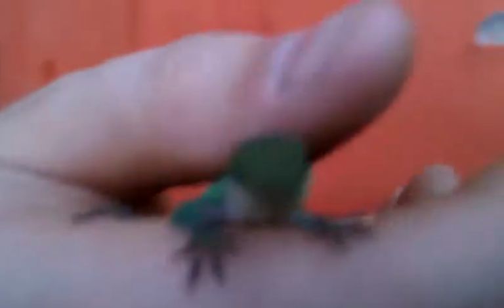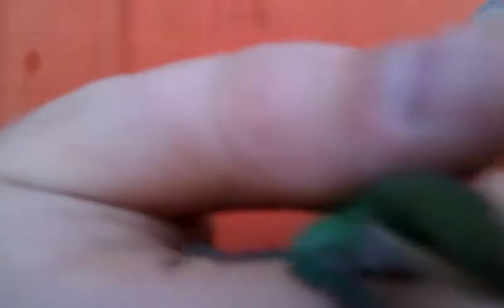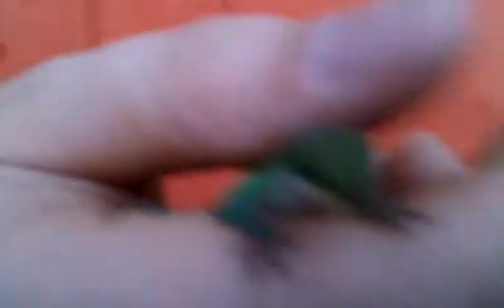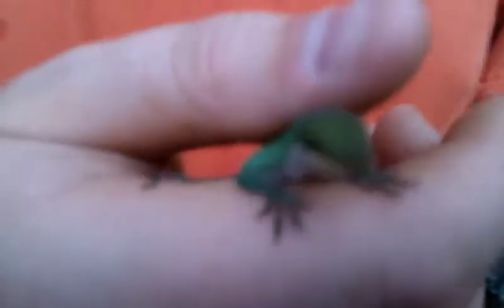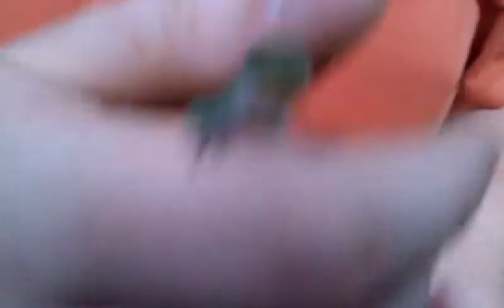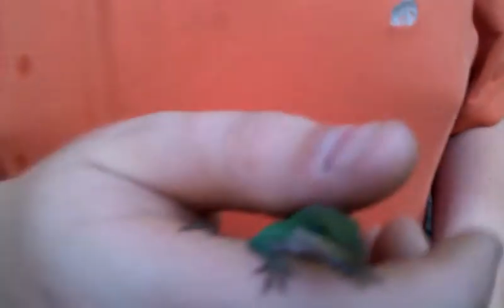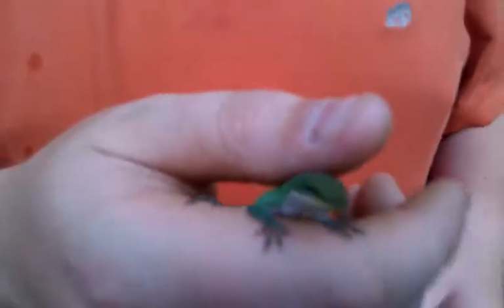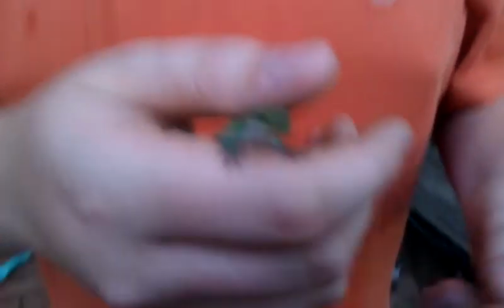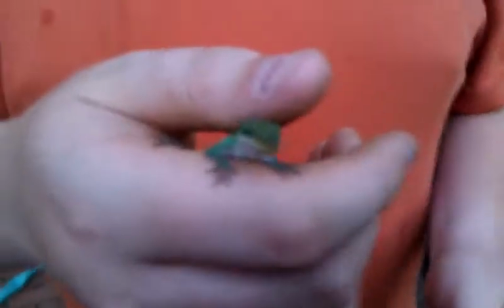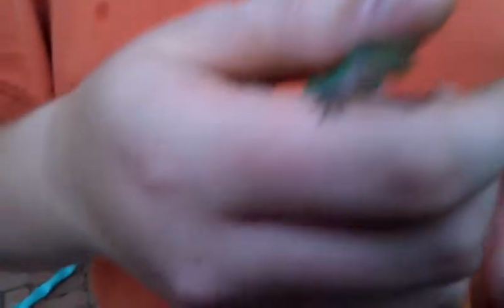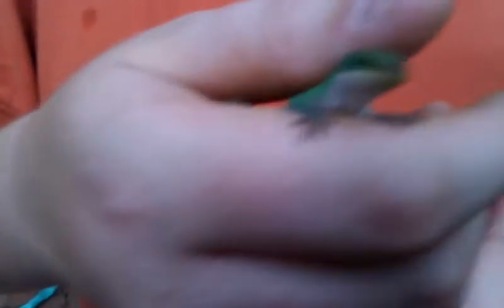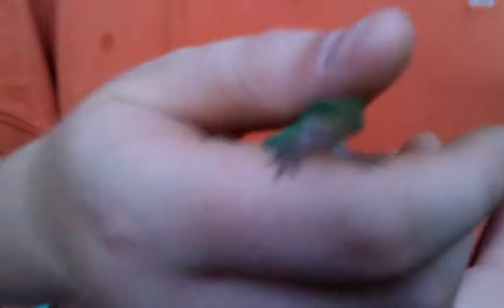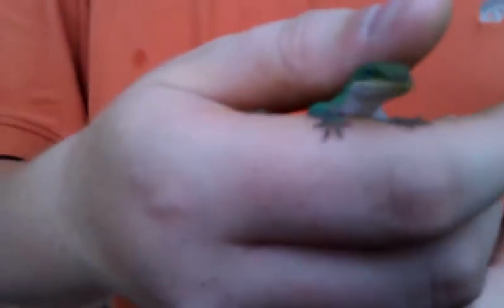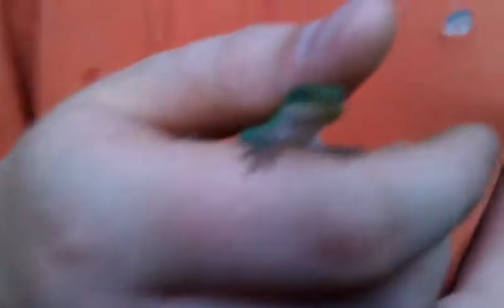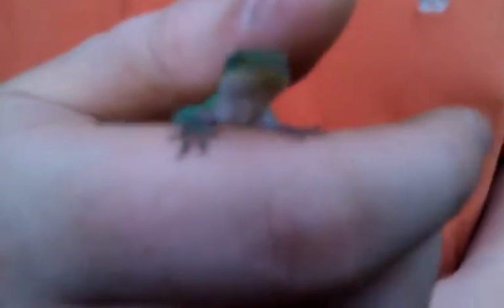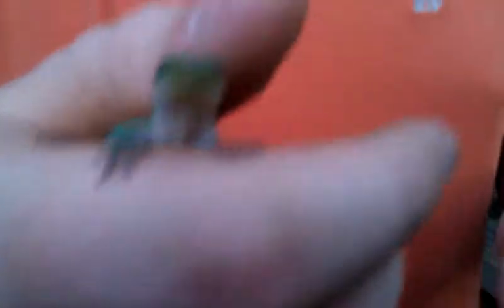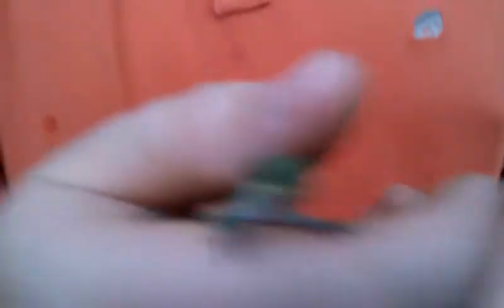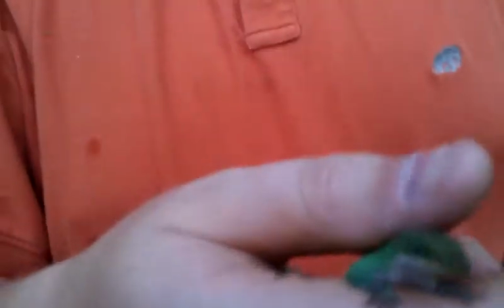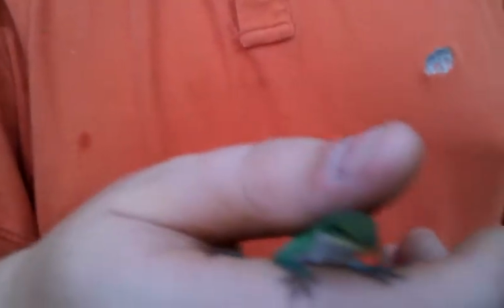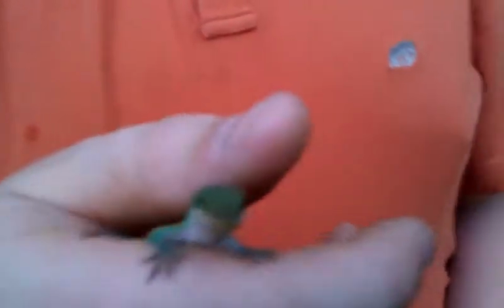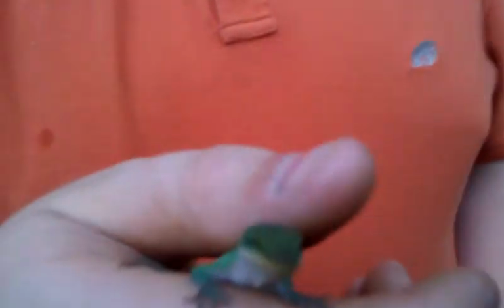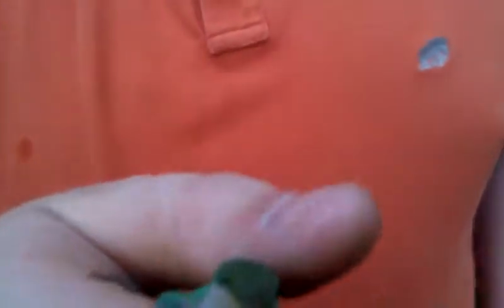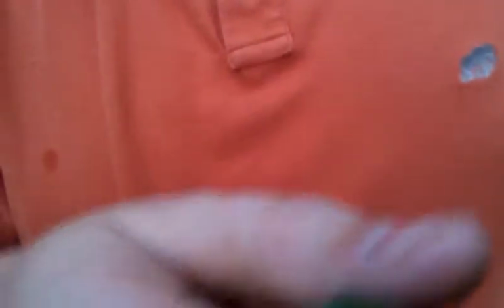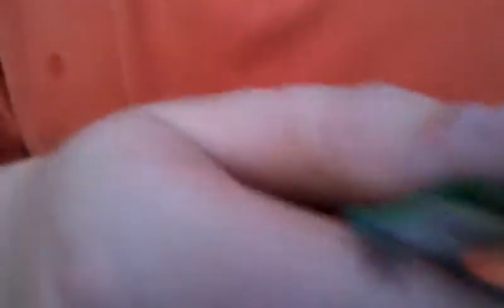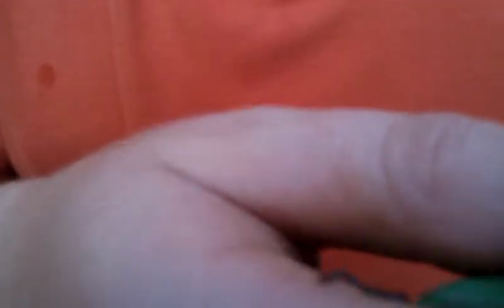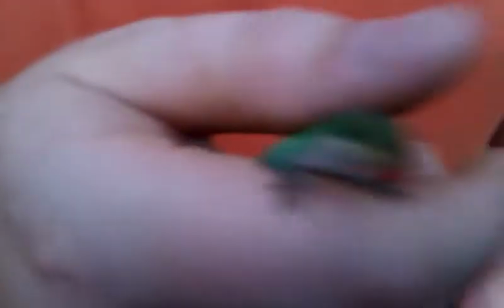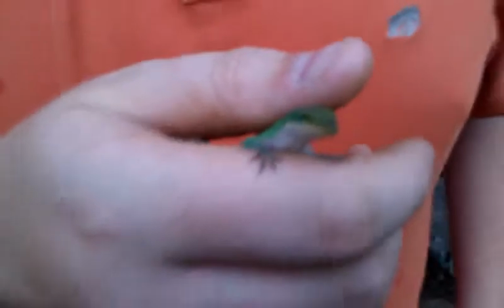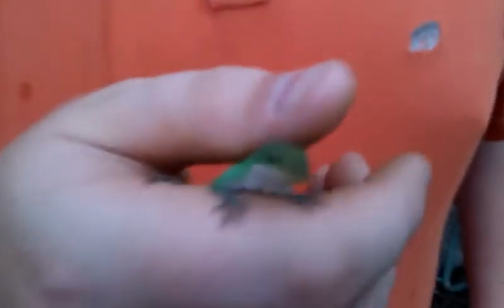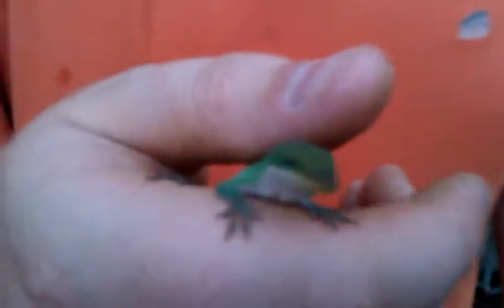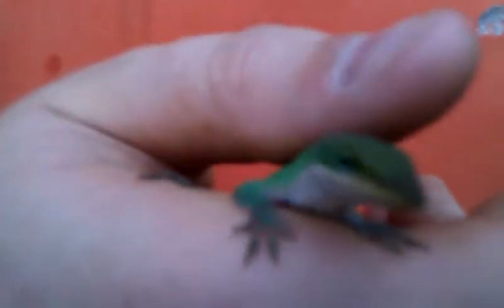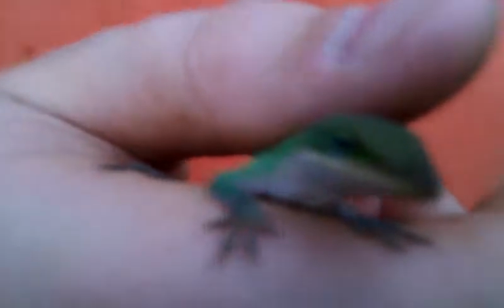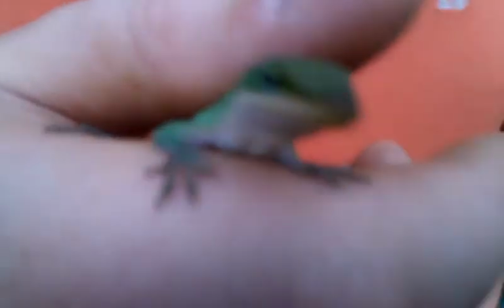We have a nice green anole here. Very pretty, very docile. Checked for mites and everything — it's very good. He's eating well, all this good stuff.